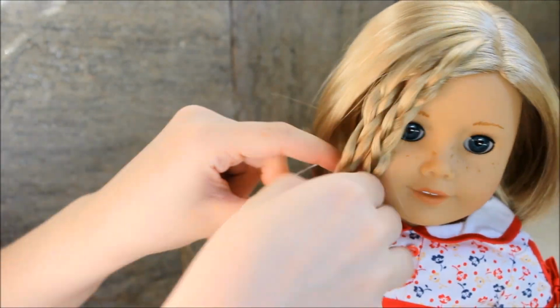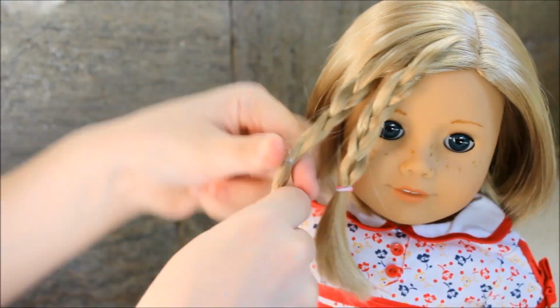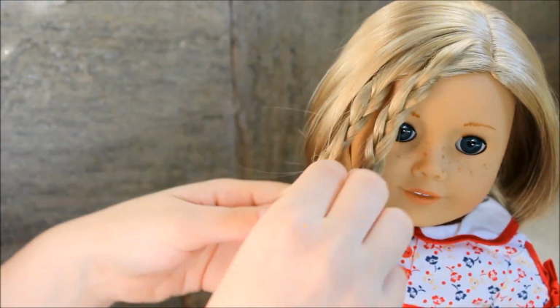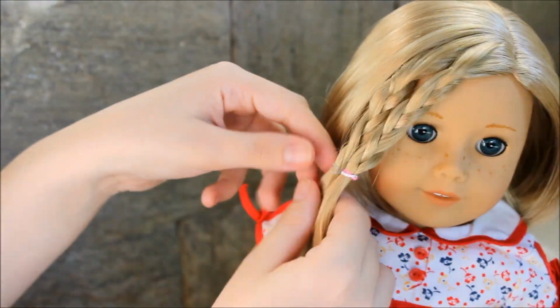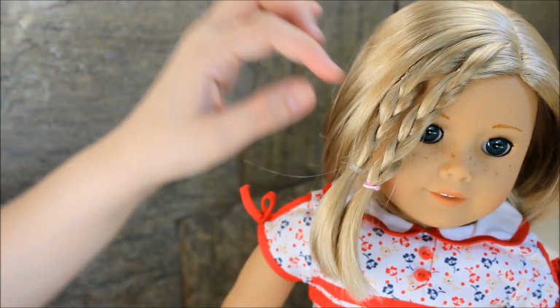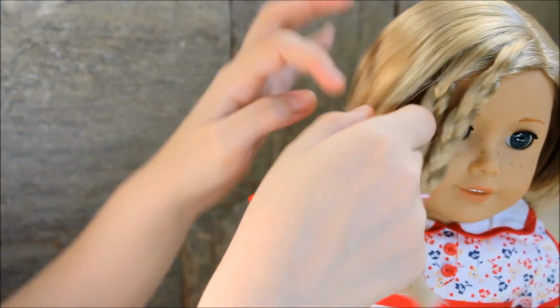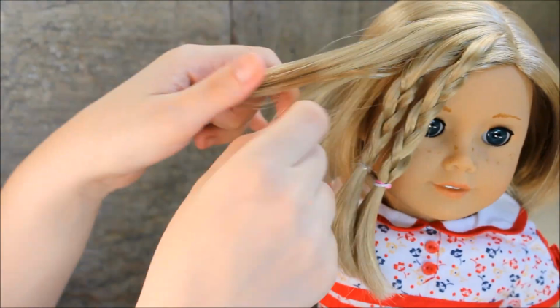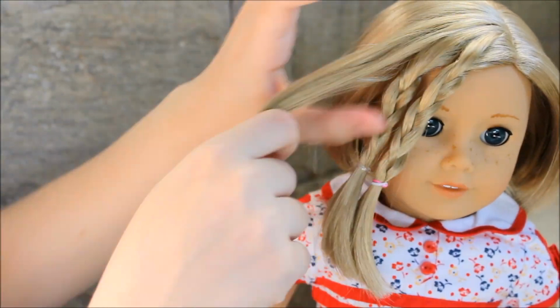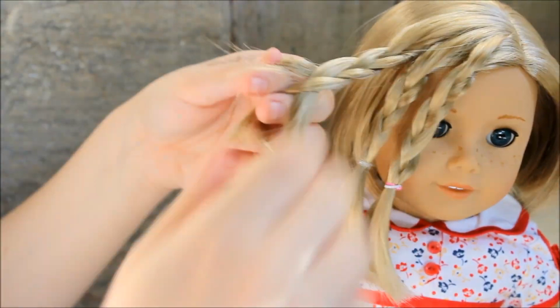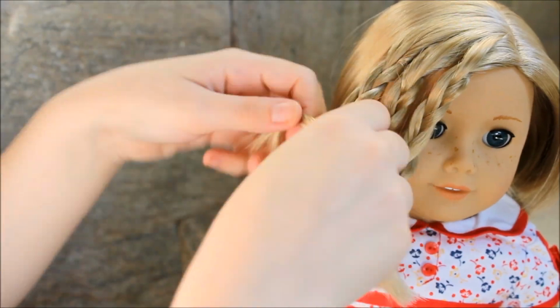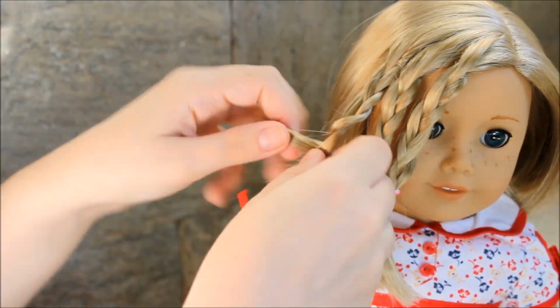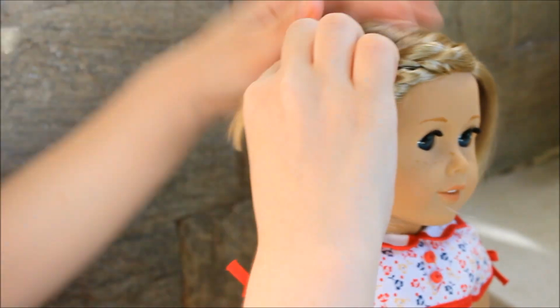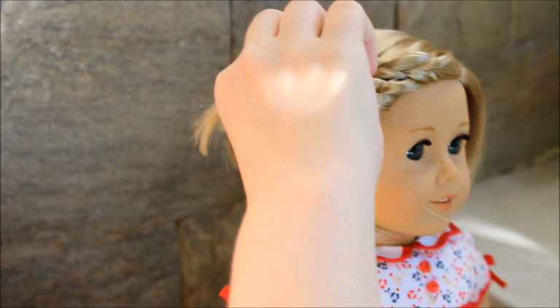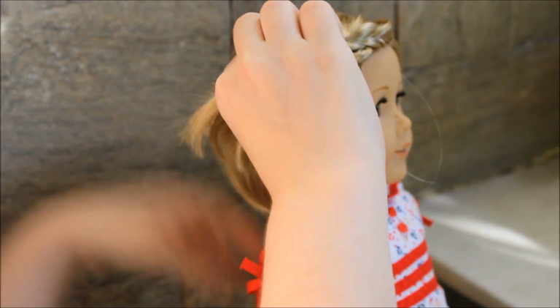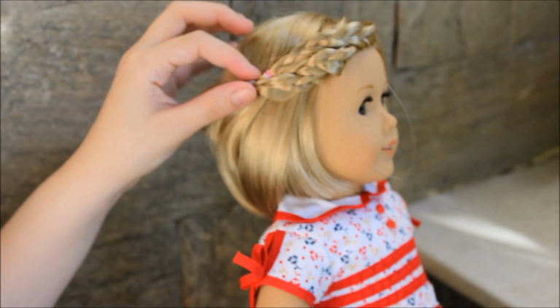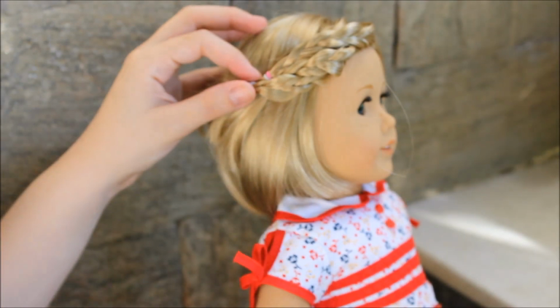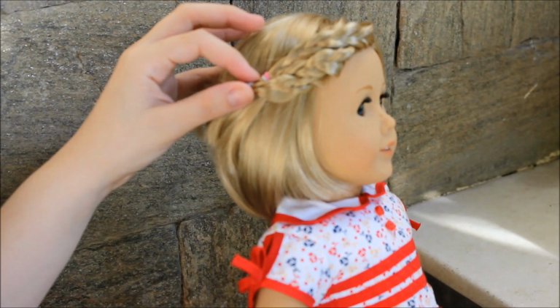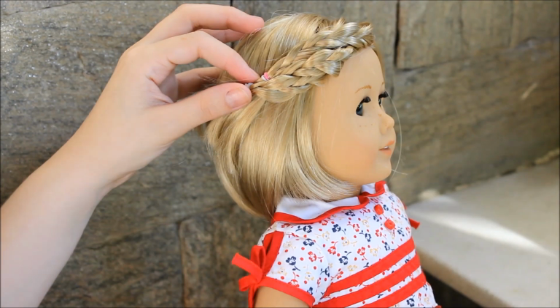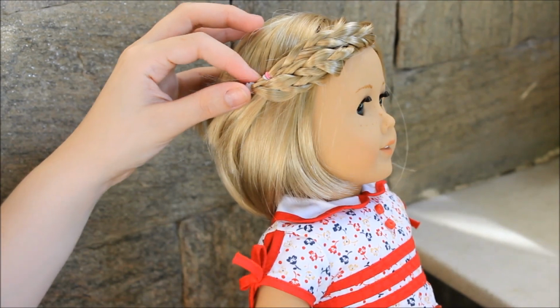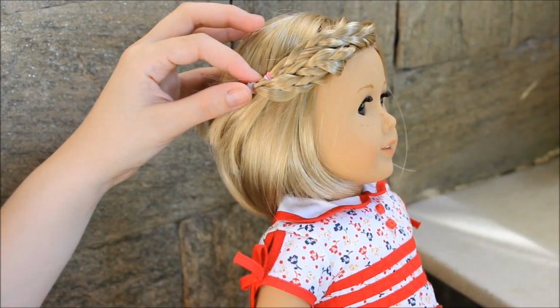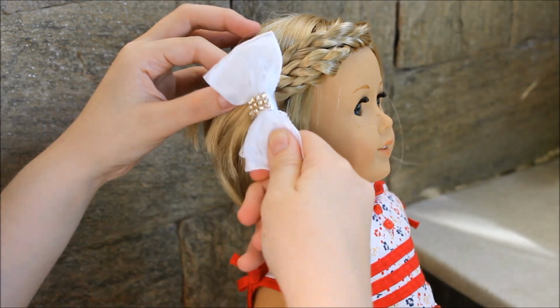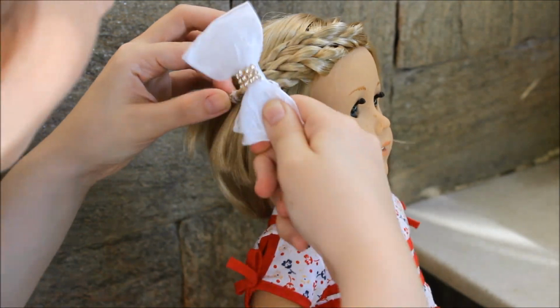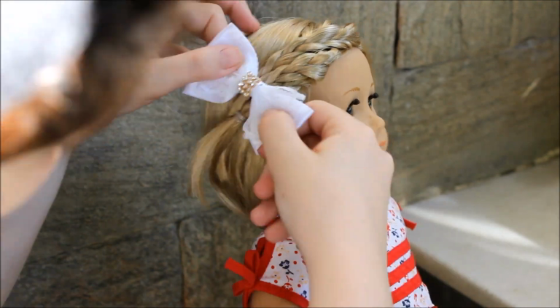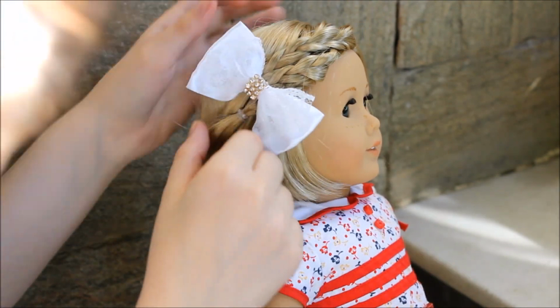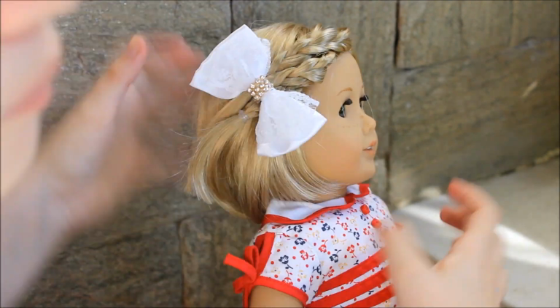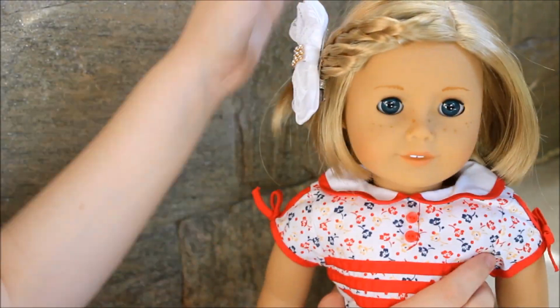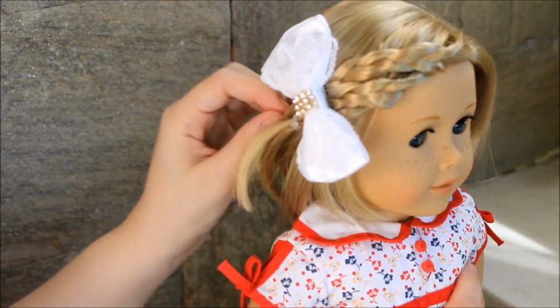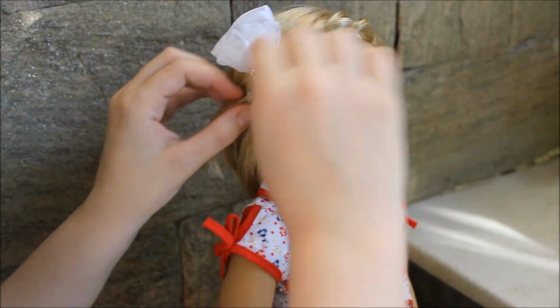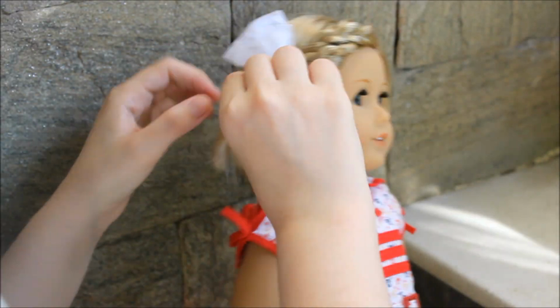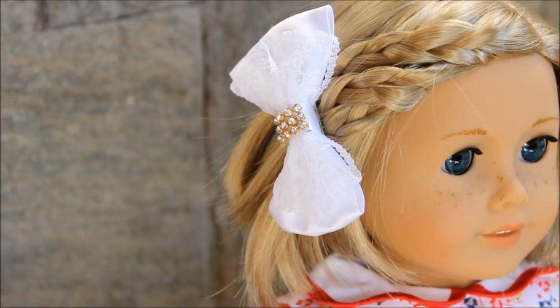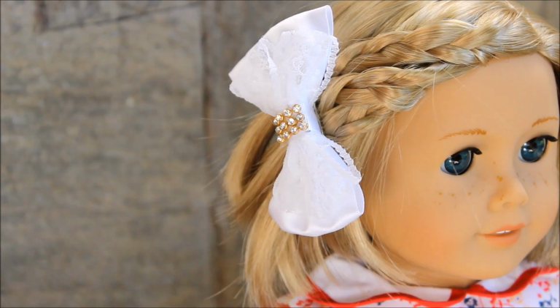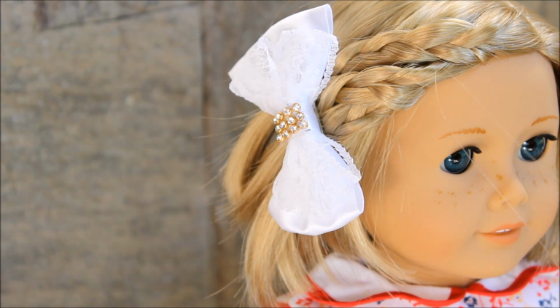Once you're done, take a big bow or a cute hair accessory that's large enough, and pin all three braids back with it. It's going to look really, really cute — just like this.